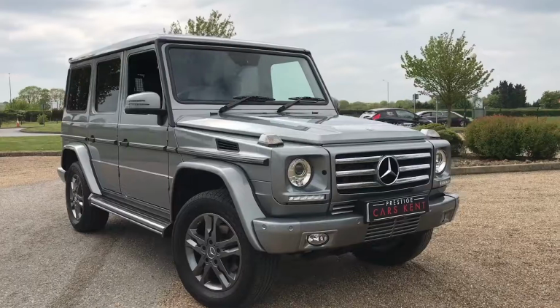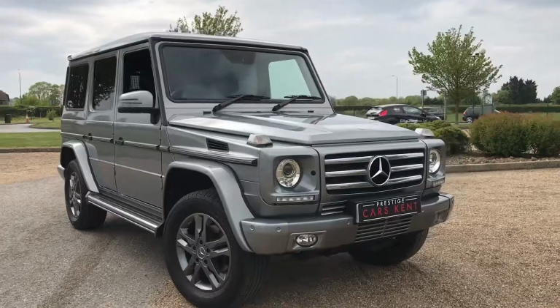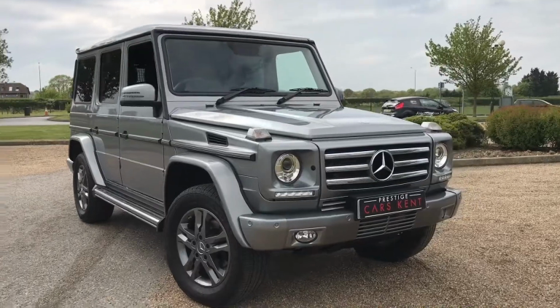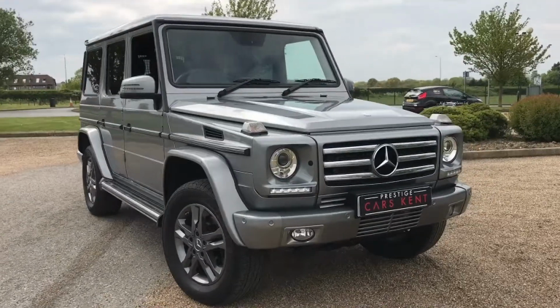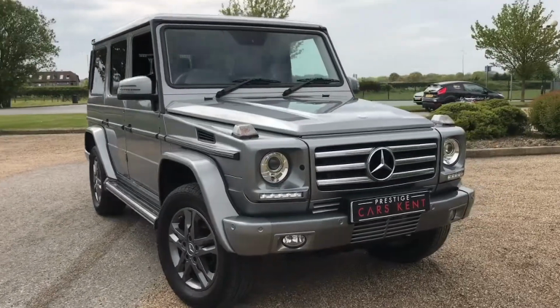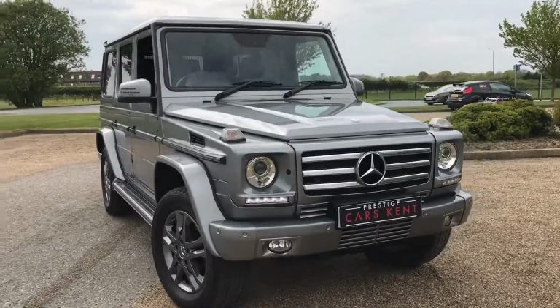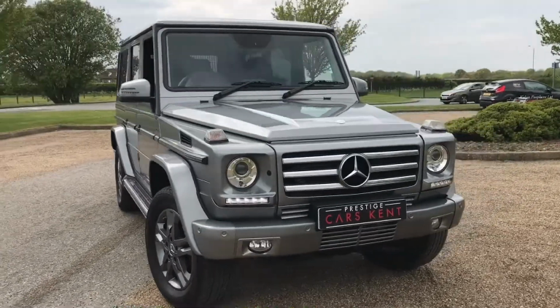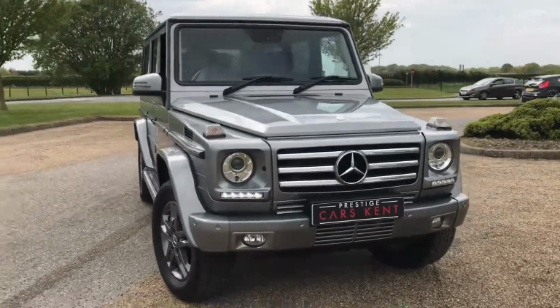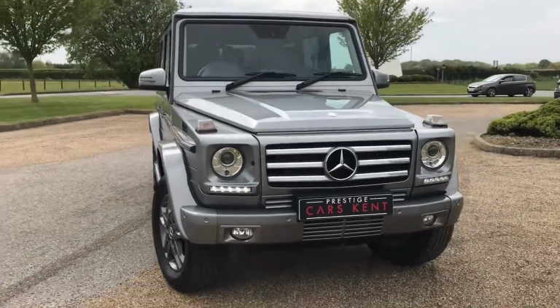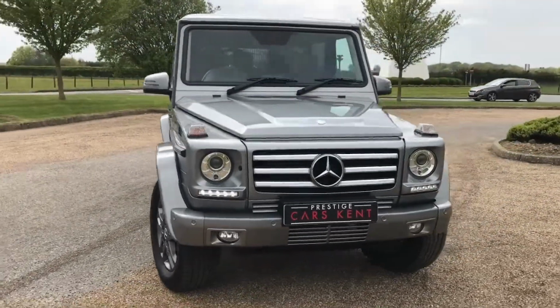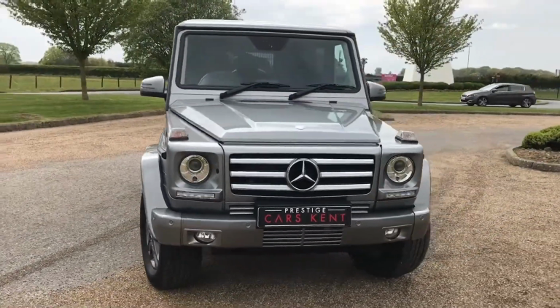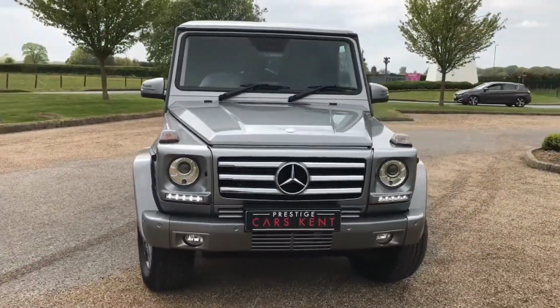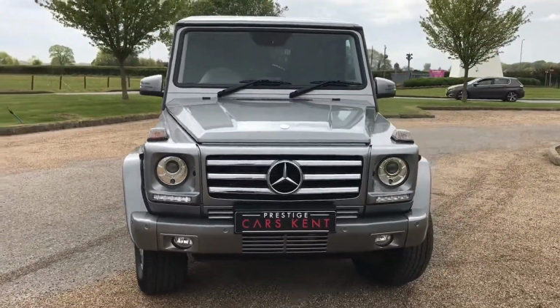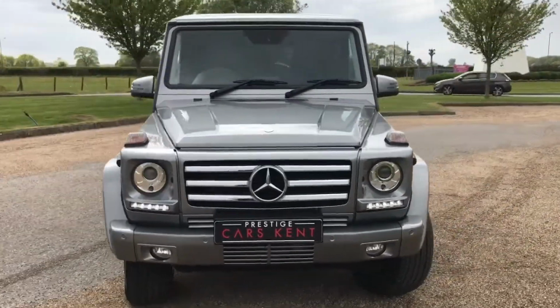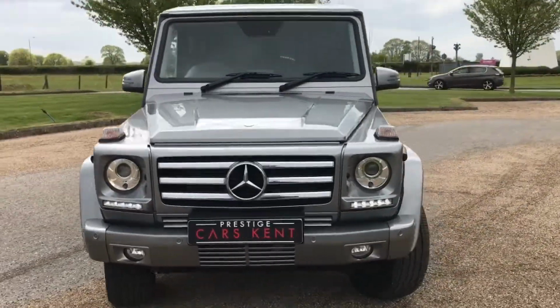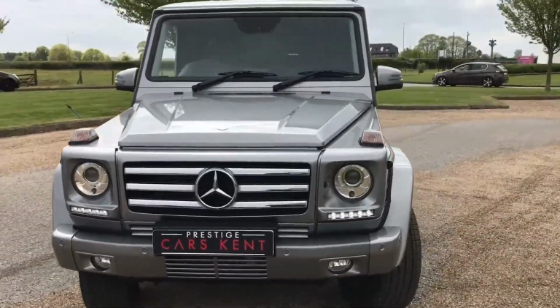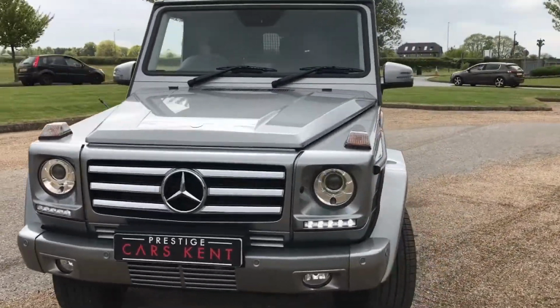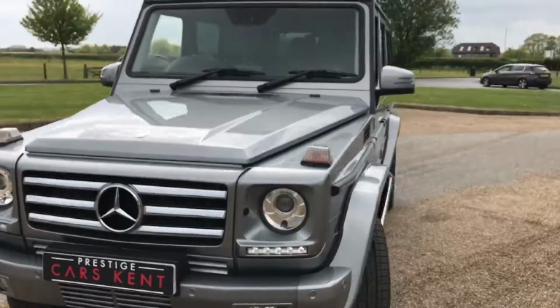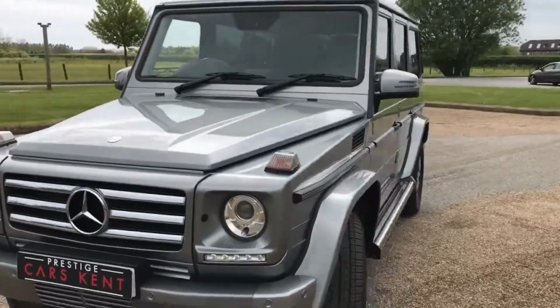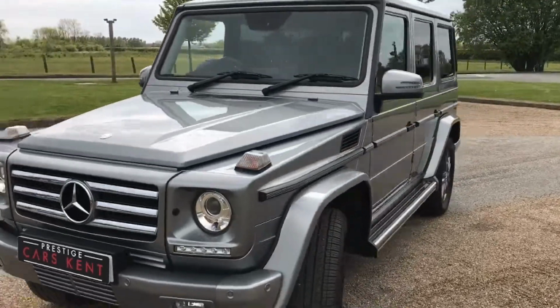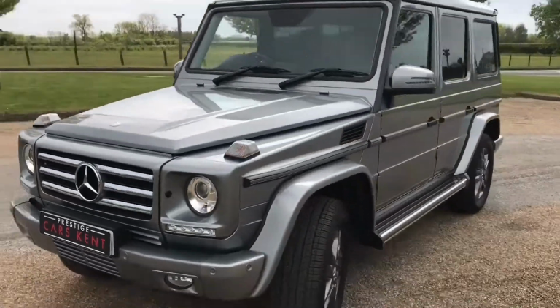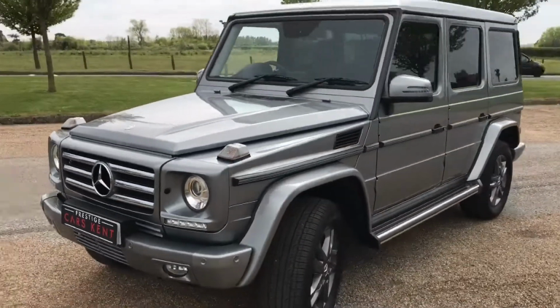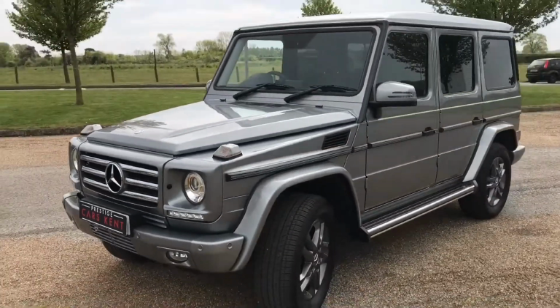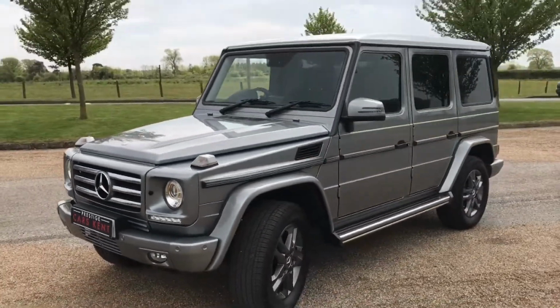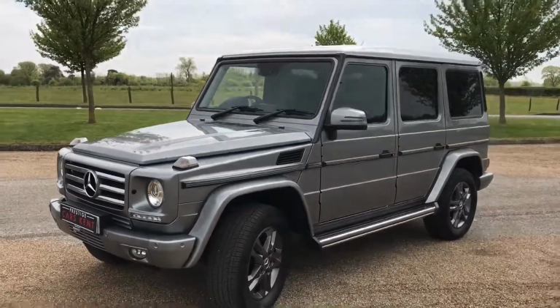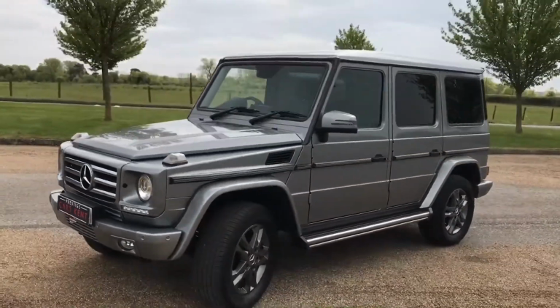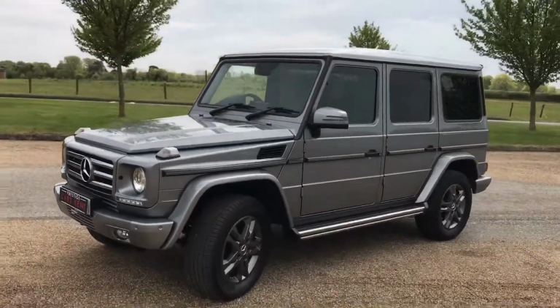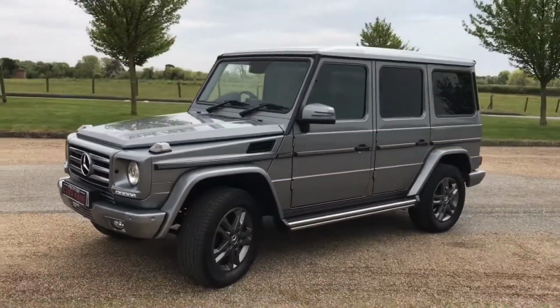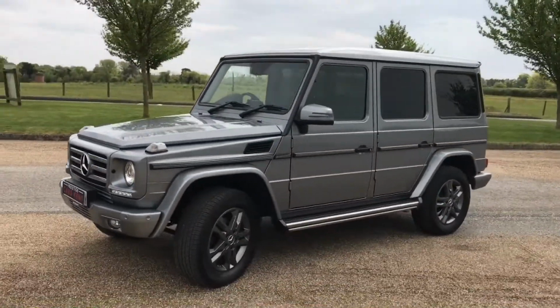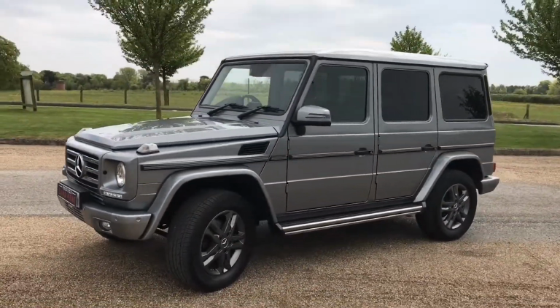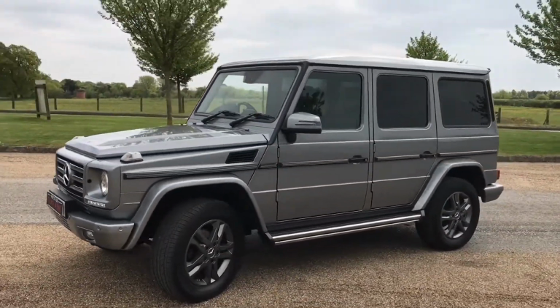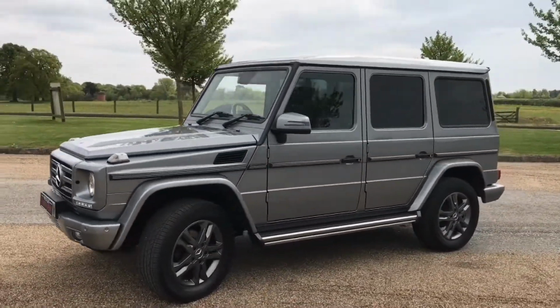Hello everyone, it's Sam at Prestige Cars Kent. Today we have to sell this extremely well-specced Mercedes G350.